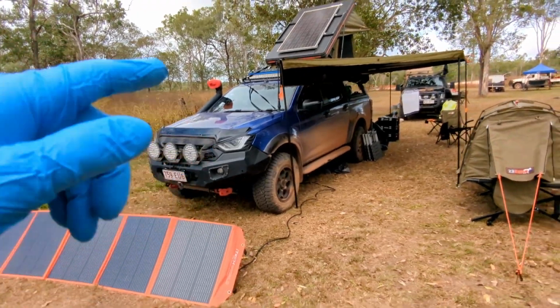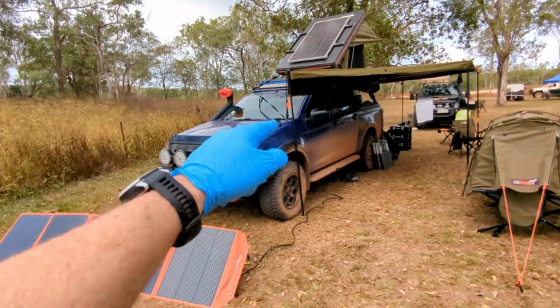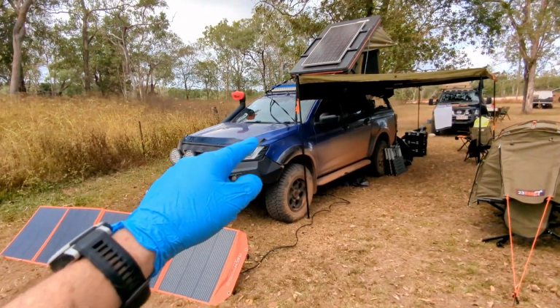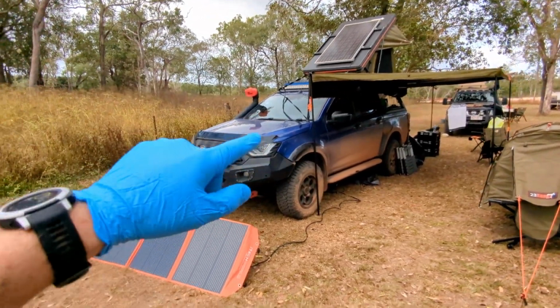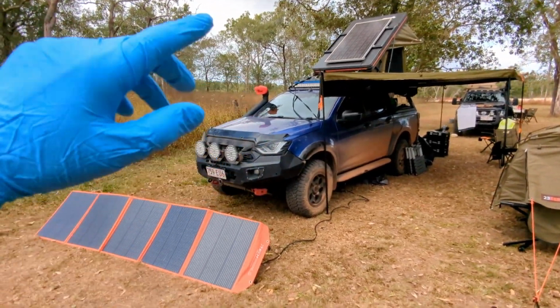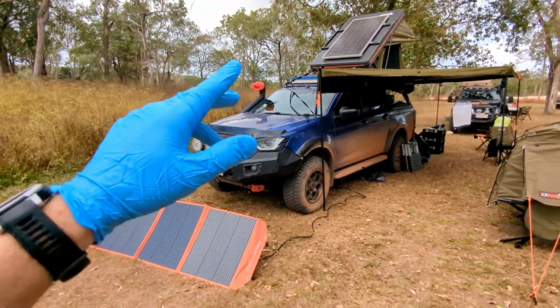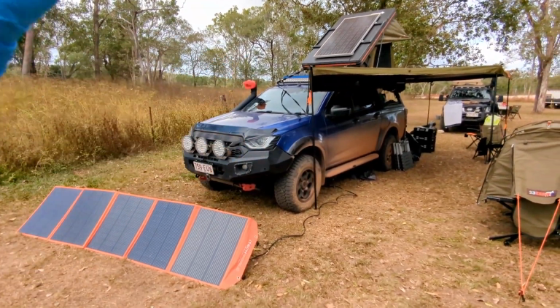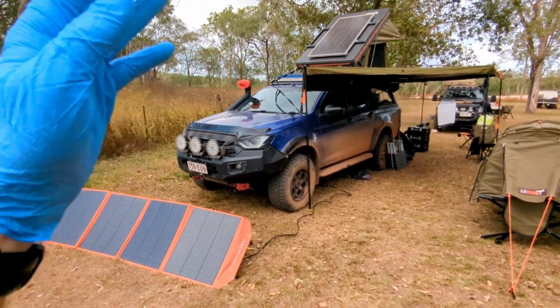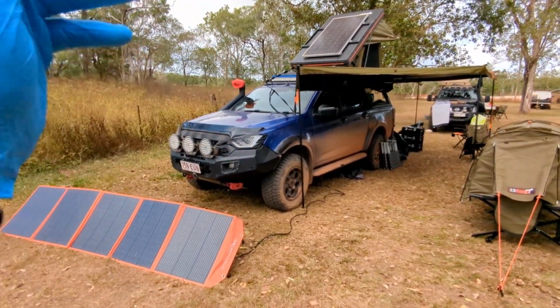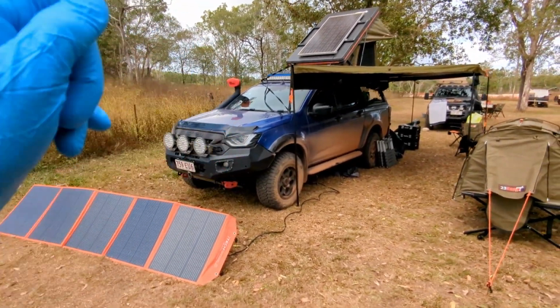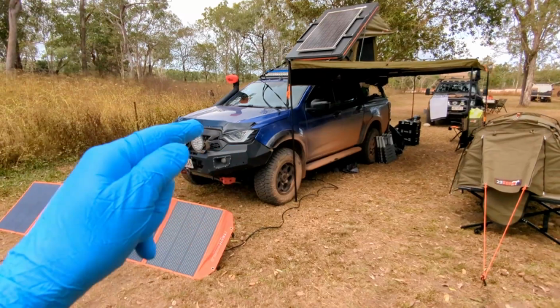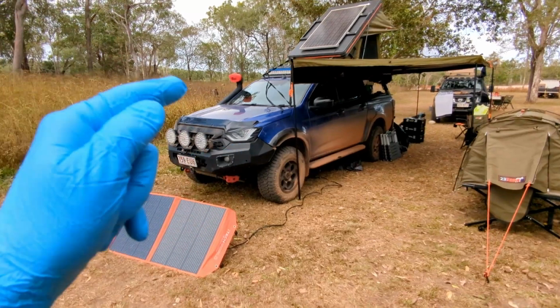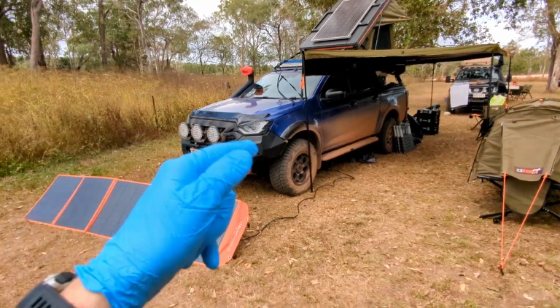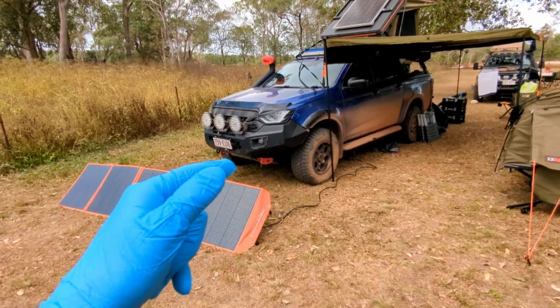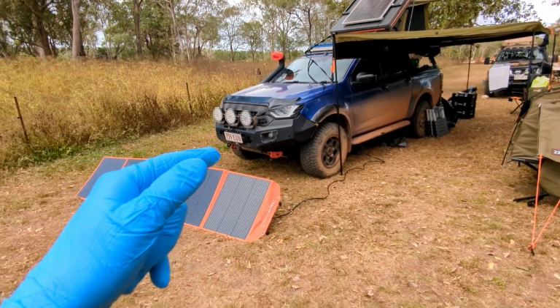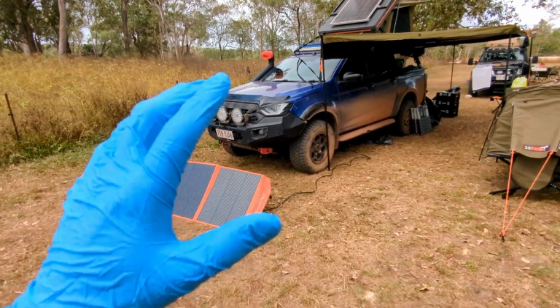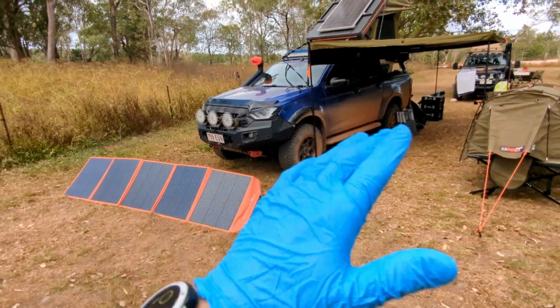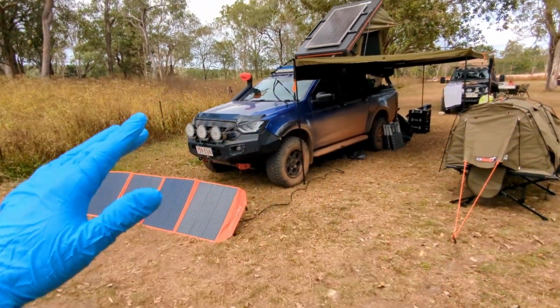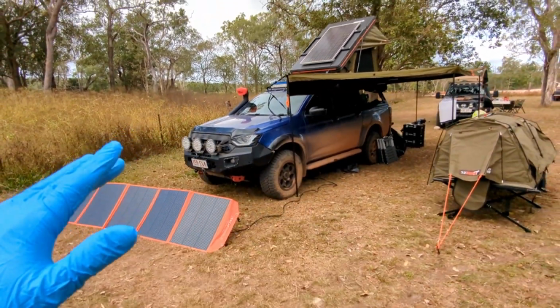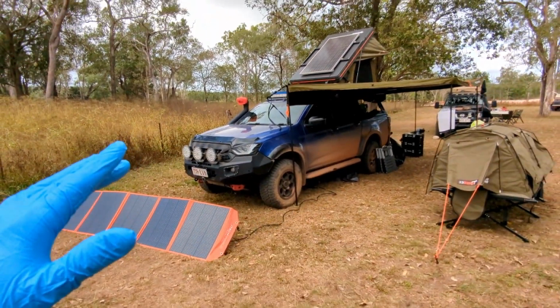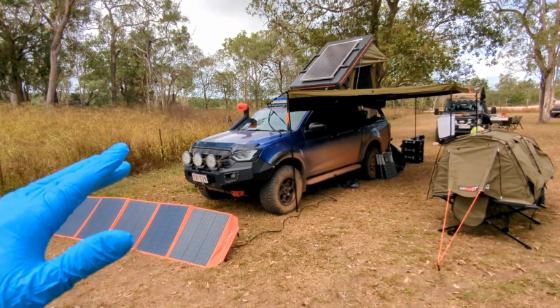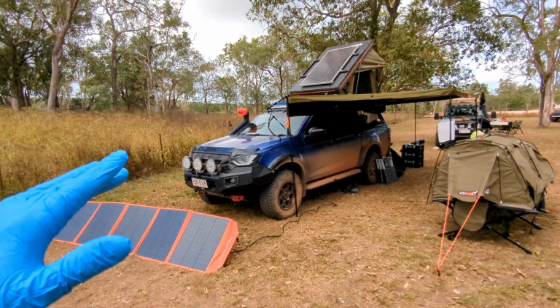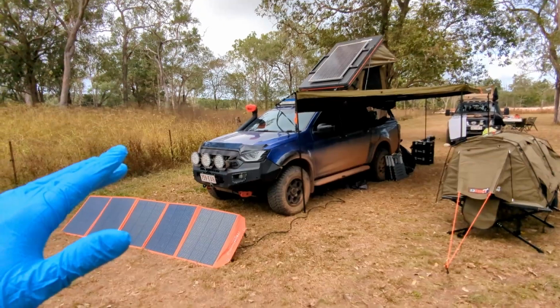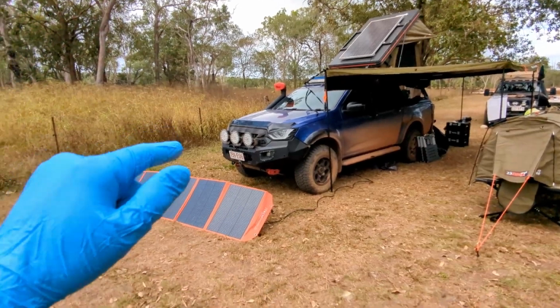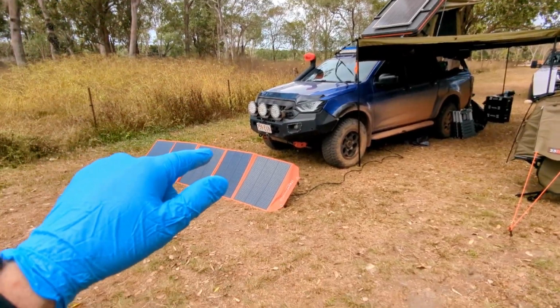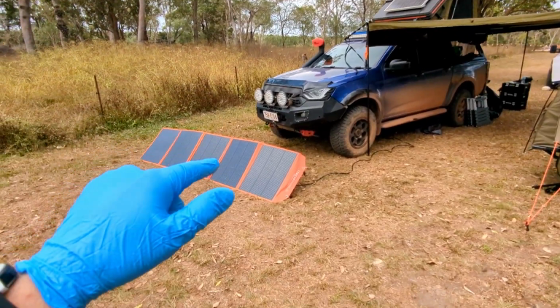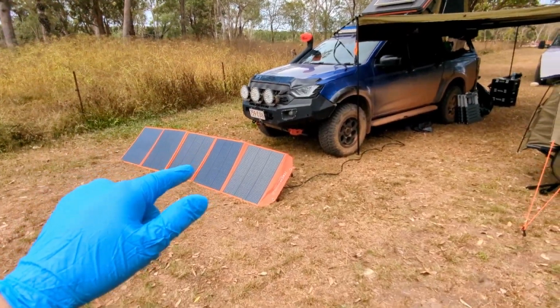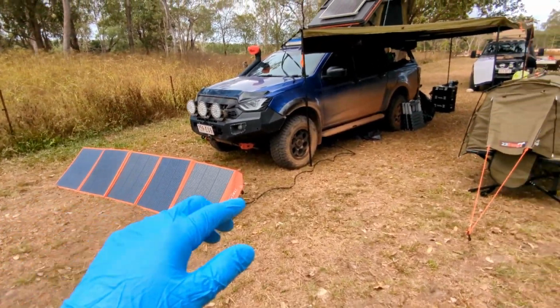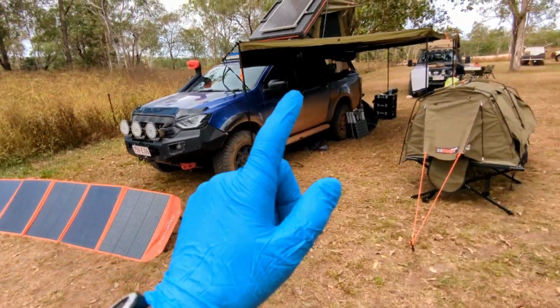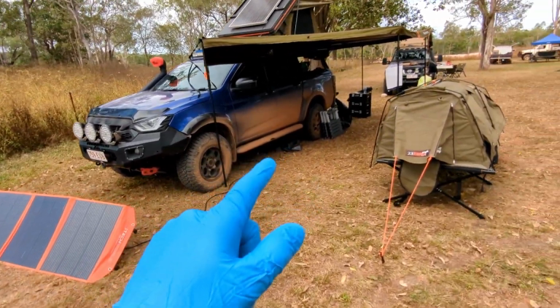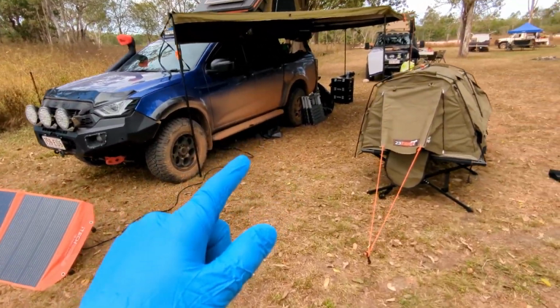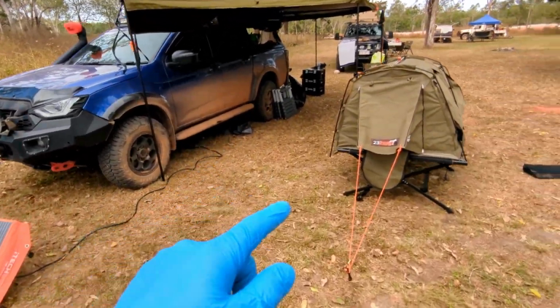Tomorrow we tackle the OTT and I cannot wait — it's going to be awesome. Let me give you a bit of a walk around the campsite. Just busted out some solar panels to charge up.